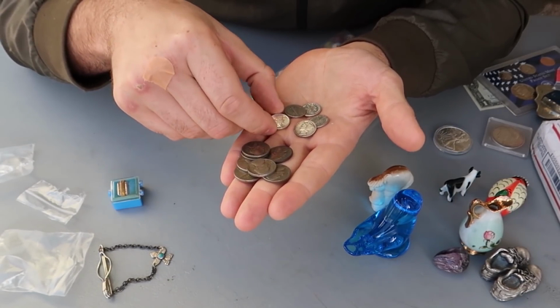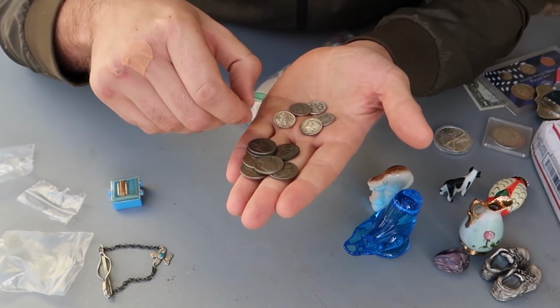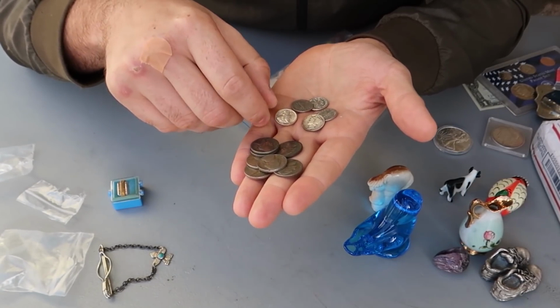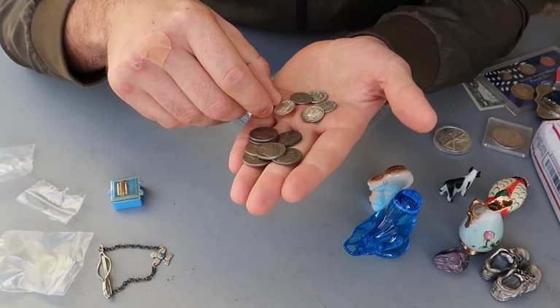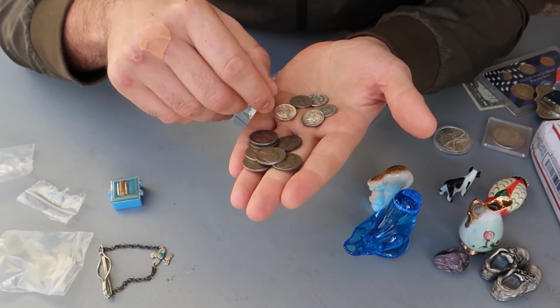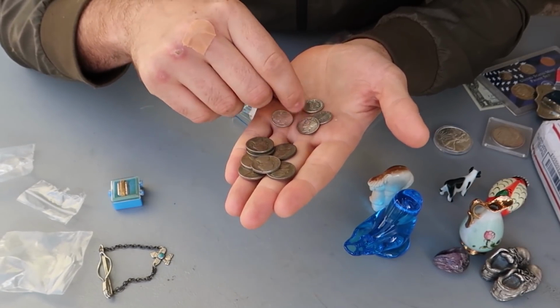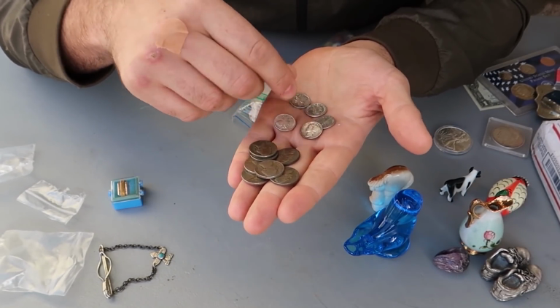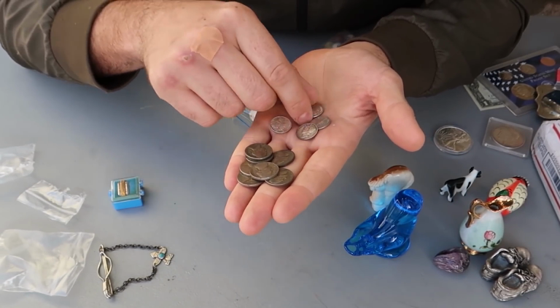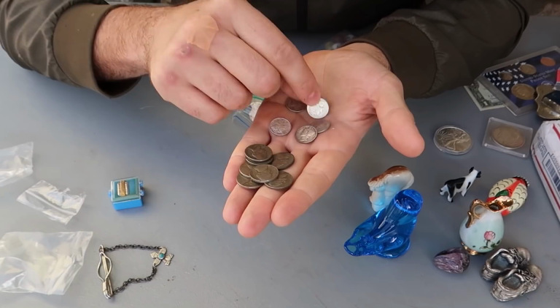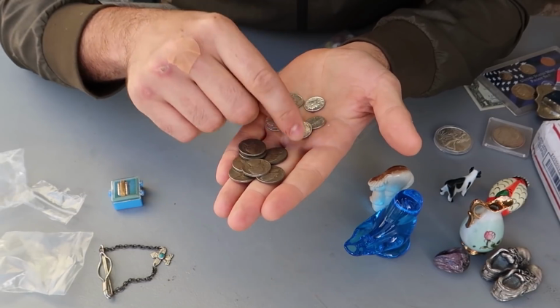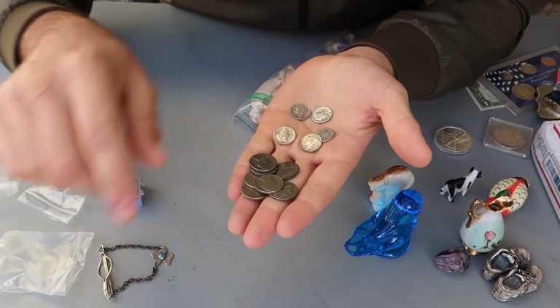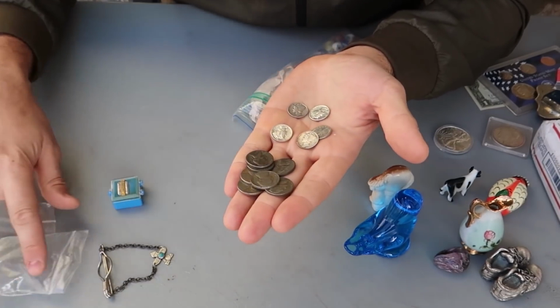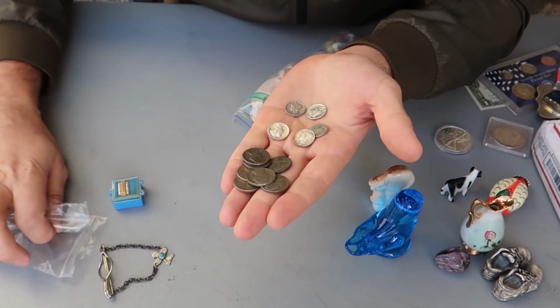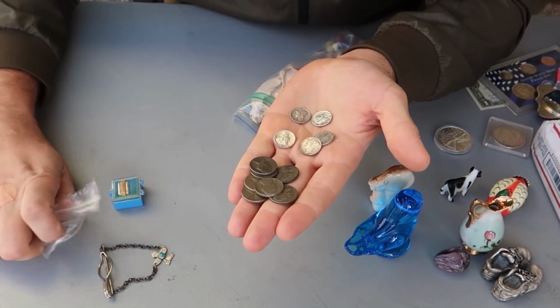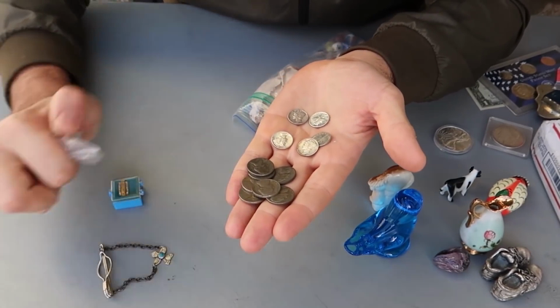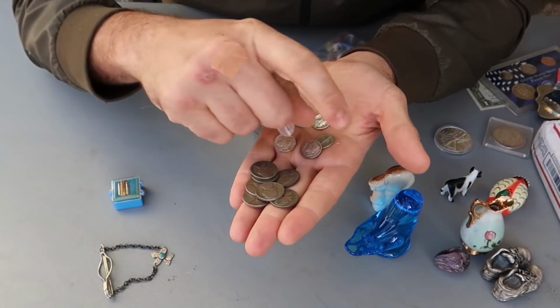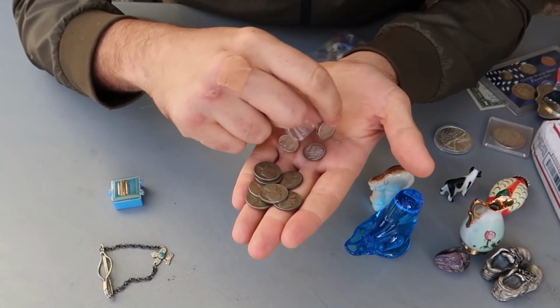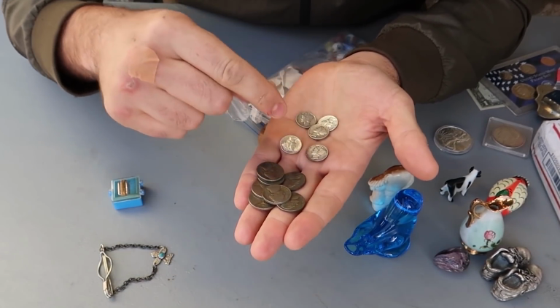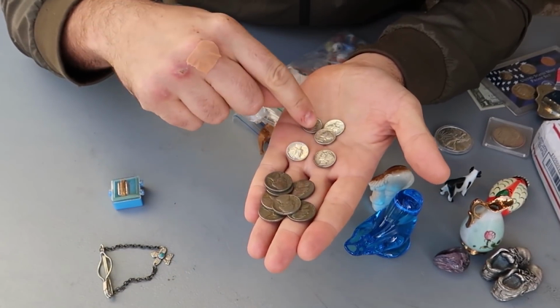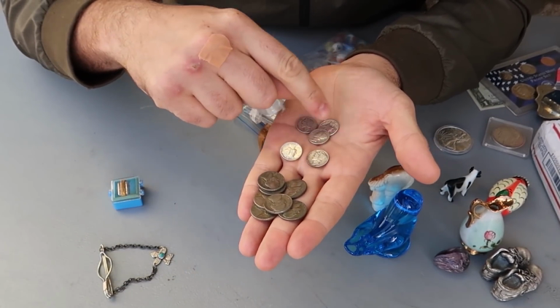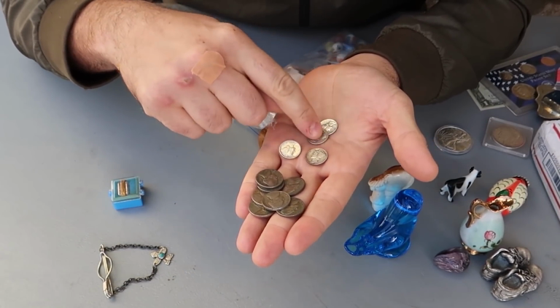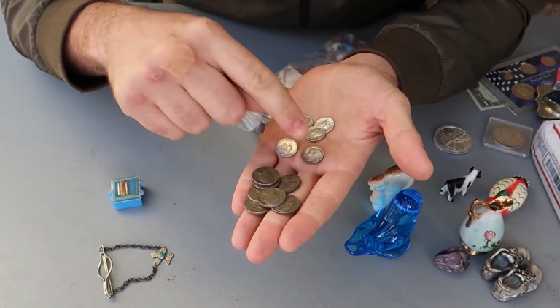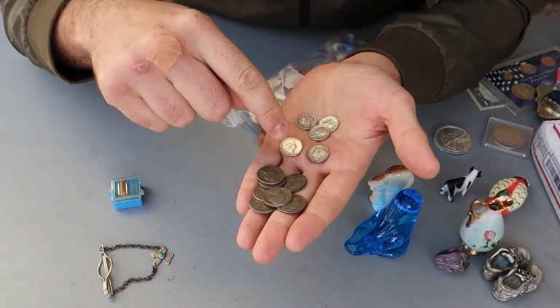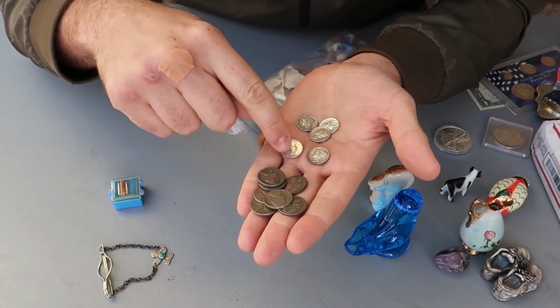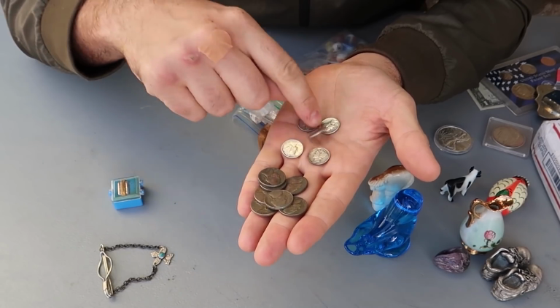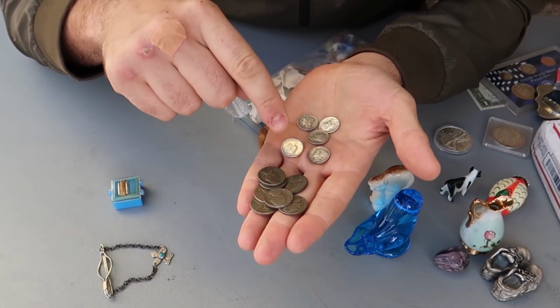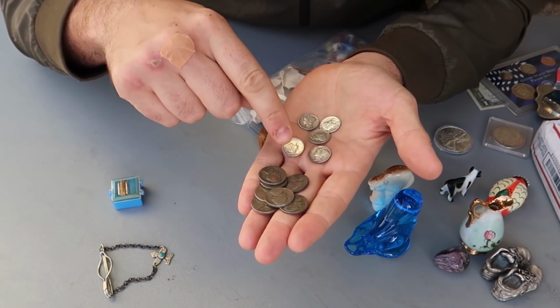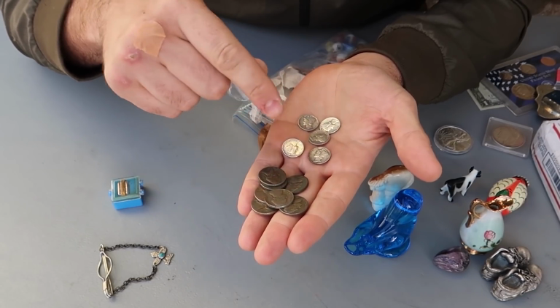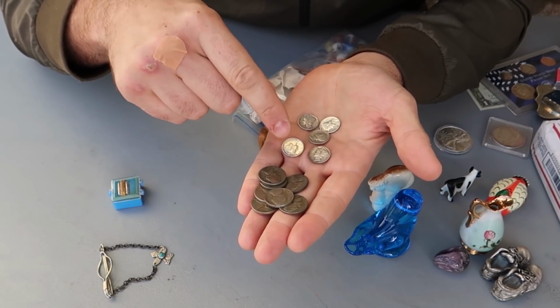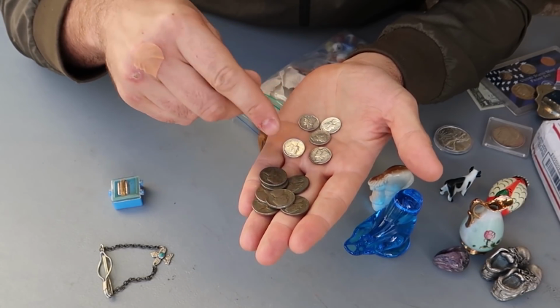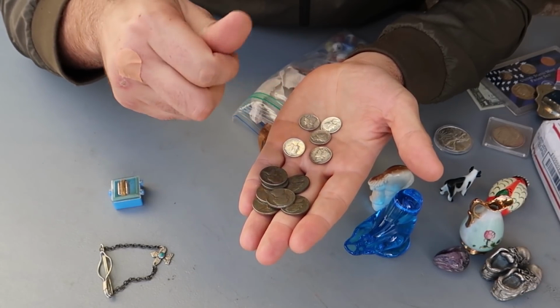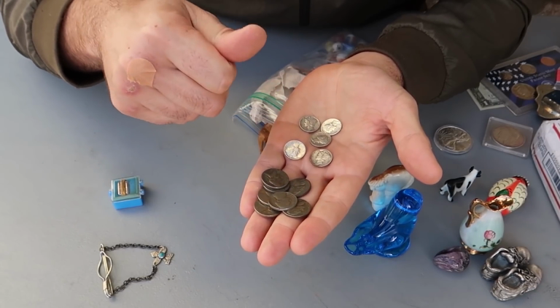There's some good quality ones from 1942. Bunch of Mercury dimes — beautiful. I think it's $3 each melt value. So that's awesome.